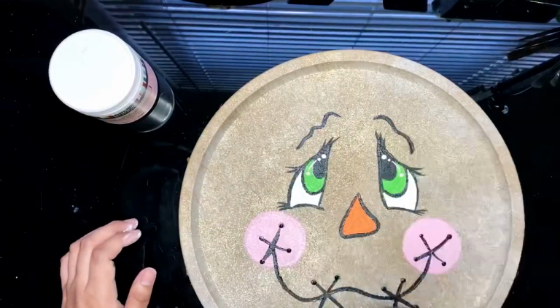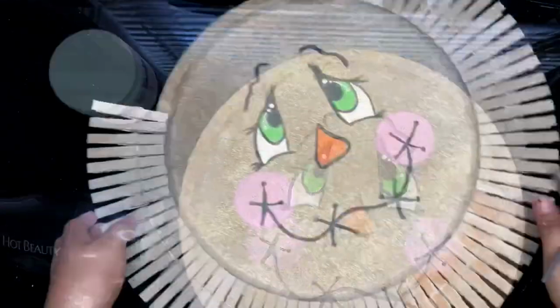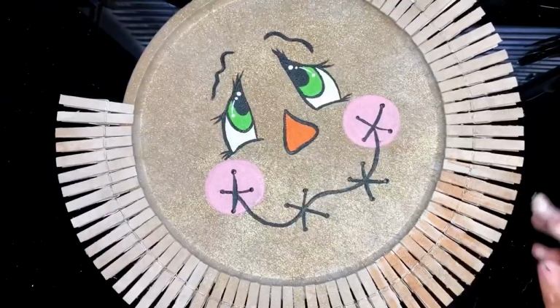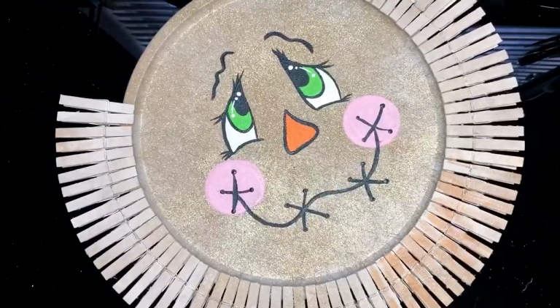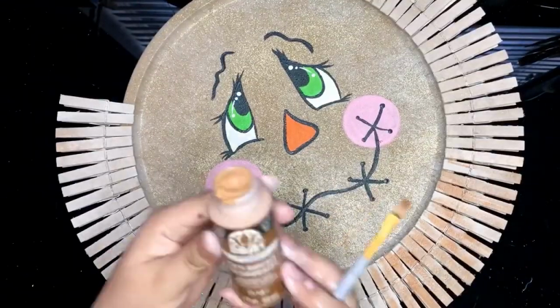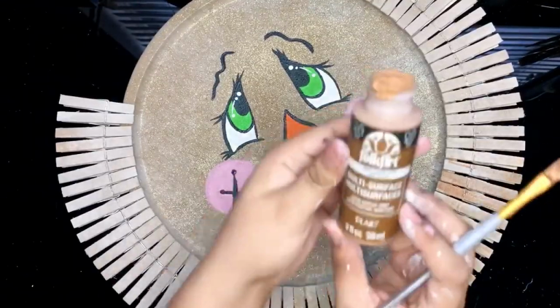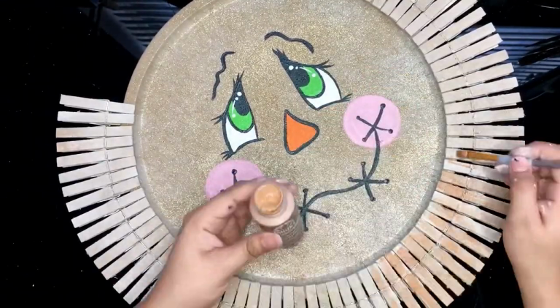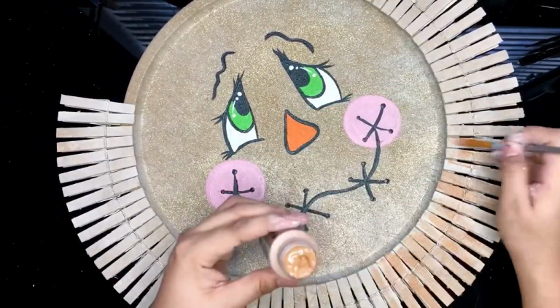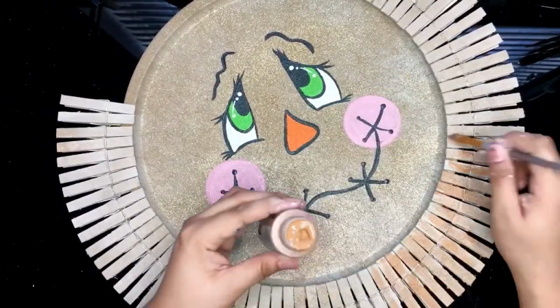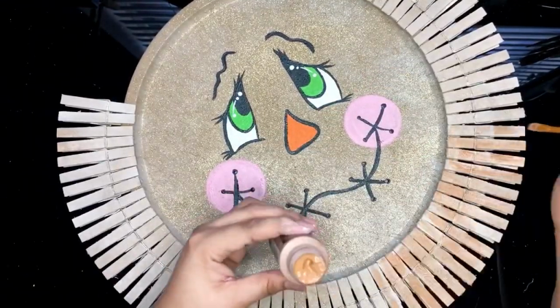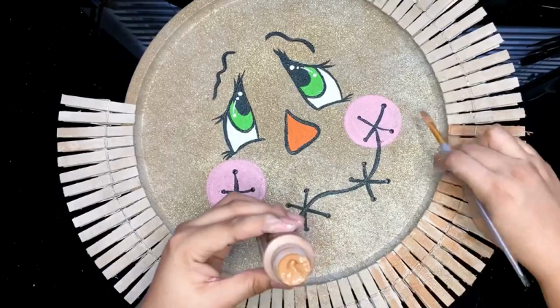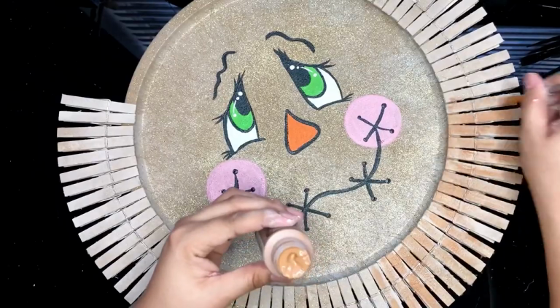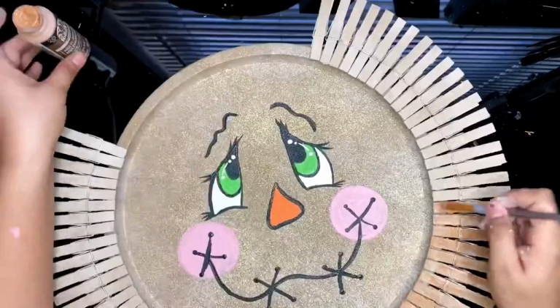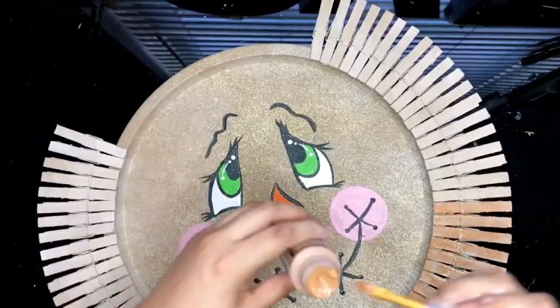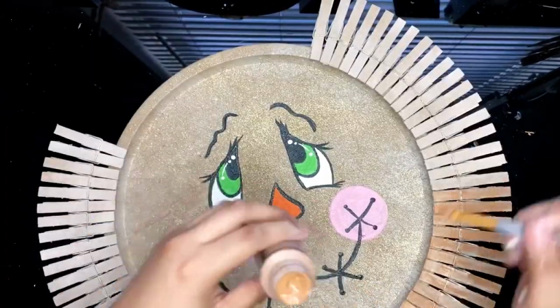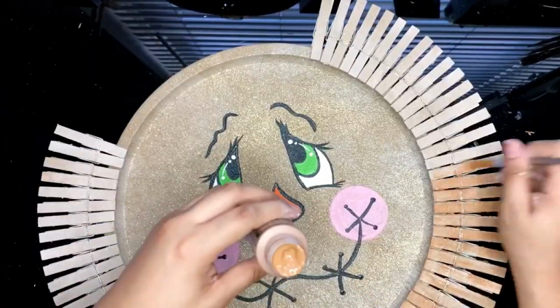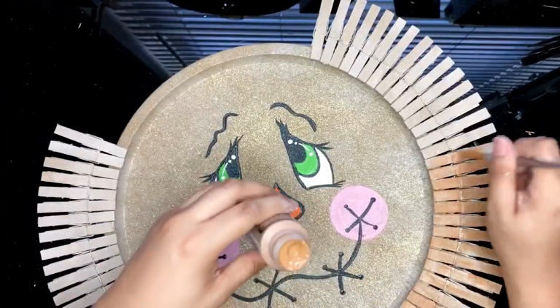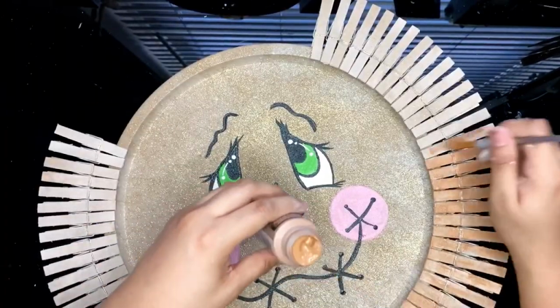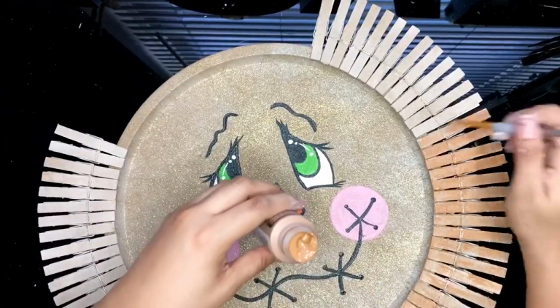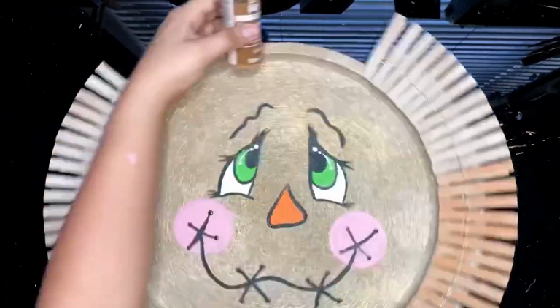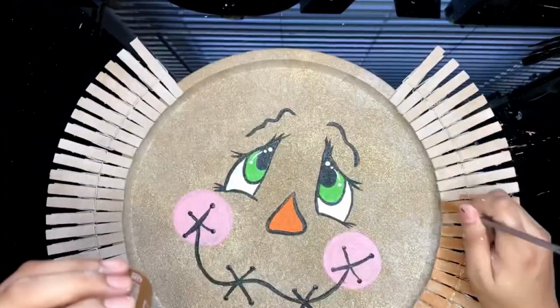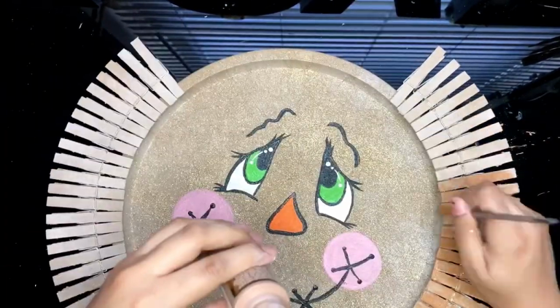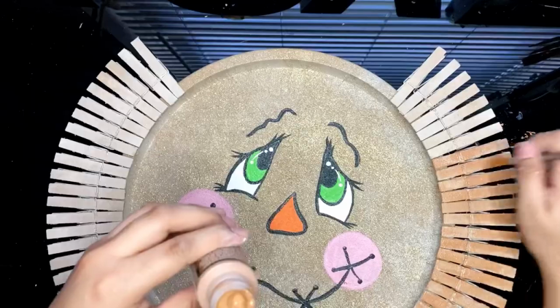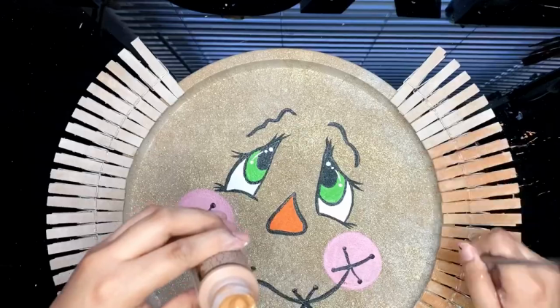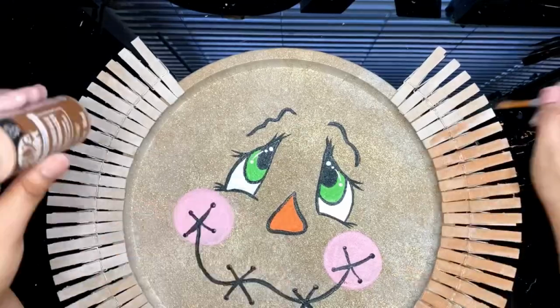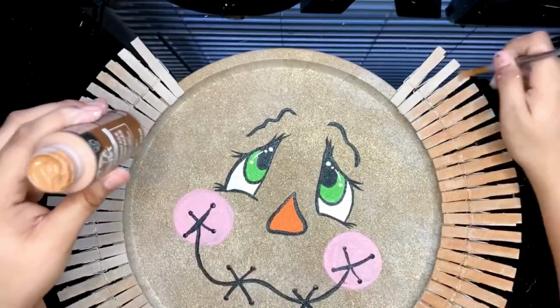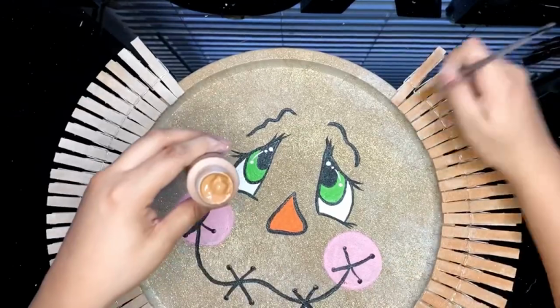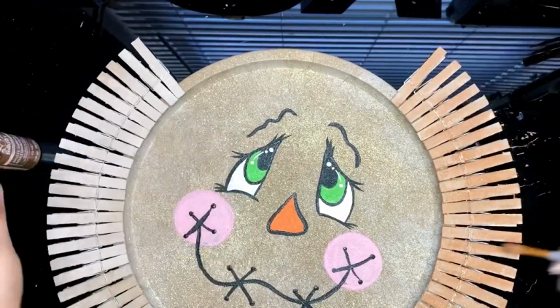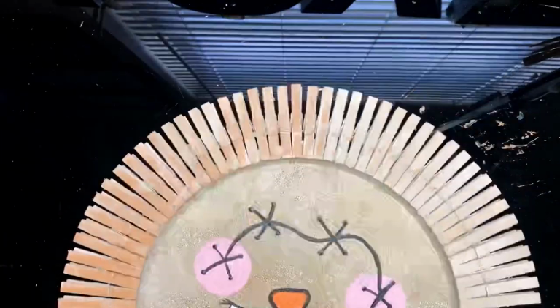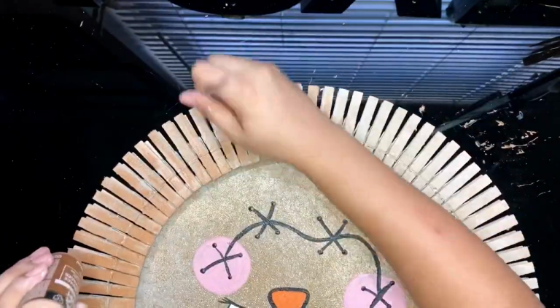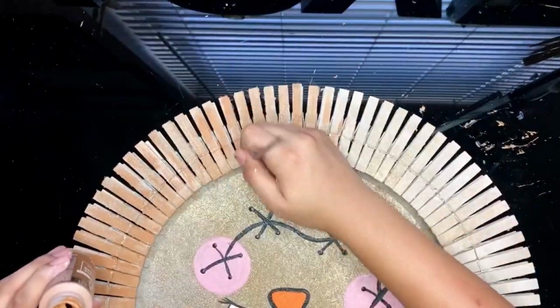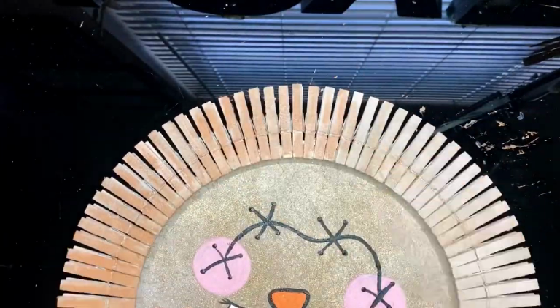I have already added my clips and to be honest, I really wasn't happy with the beige I used, so I'm going to be using this cafe latte acrylic paint I already had at home and I'm simply painting lightly on my pins.